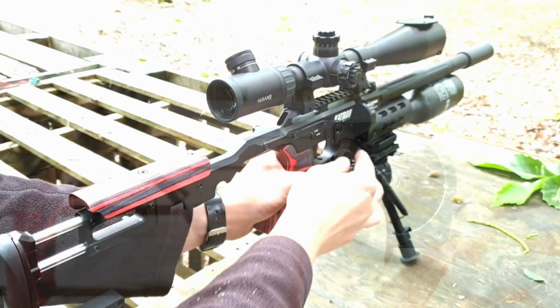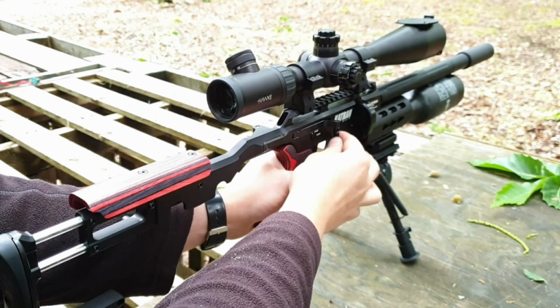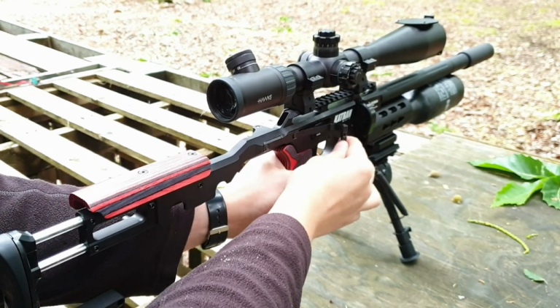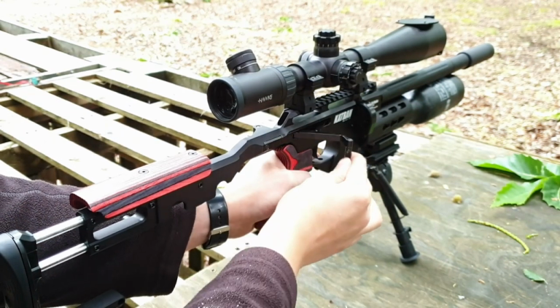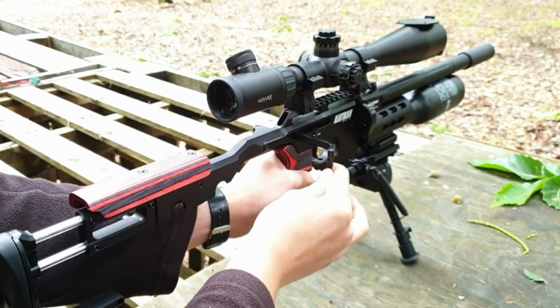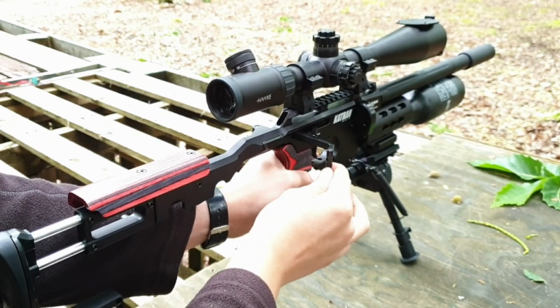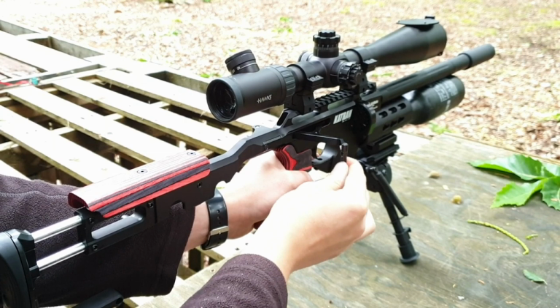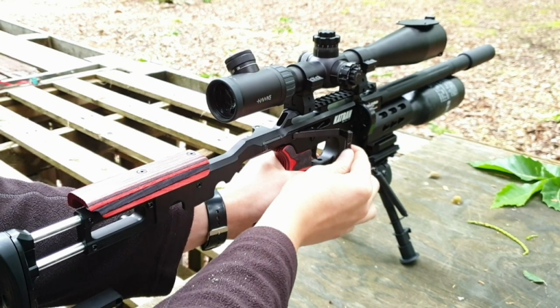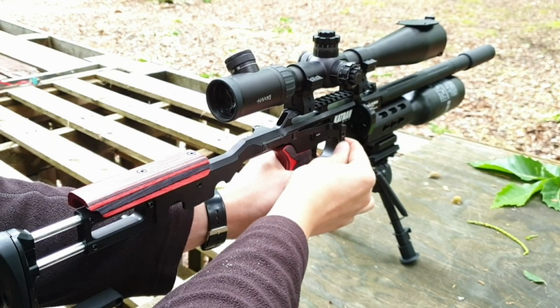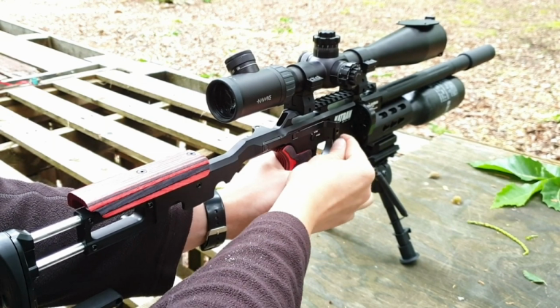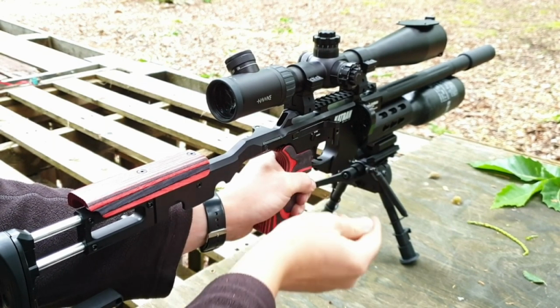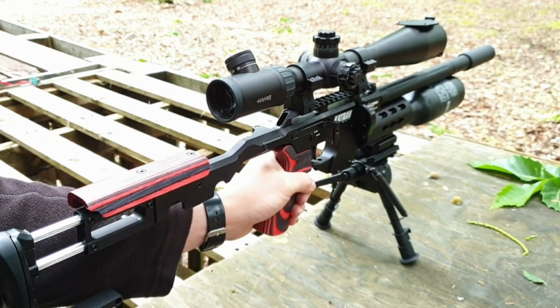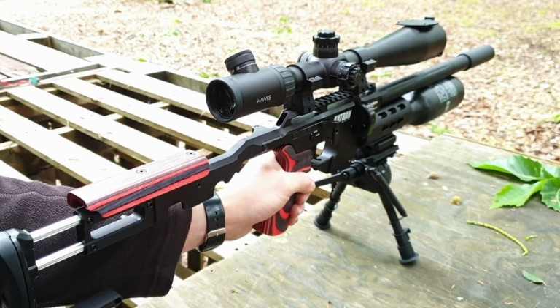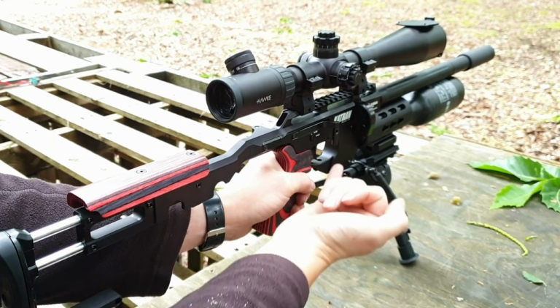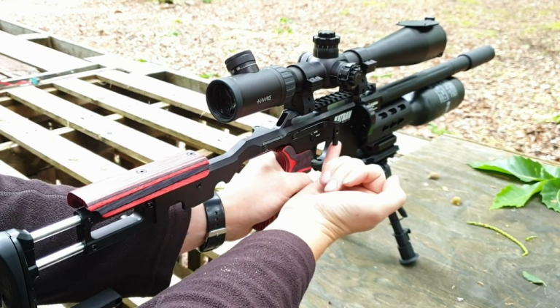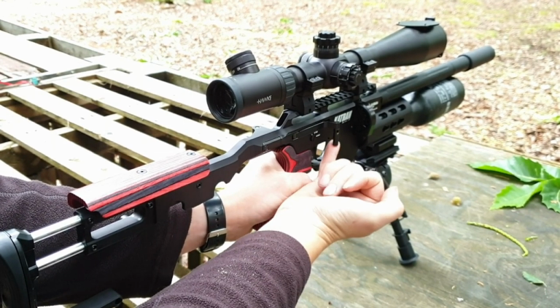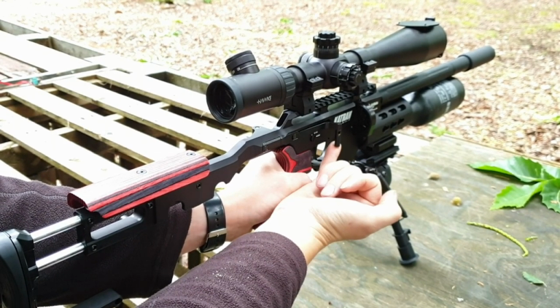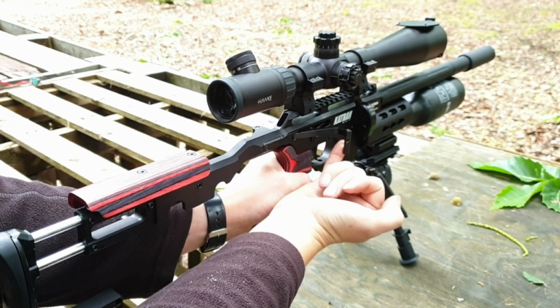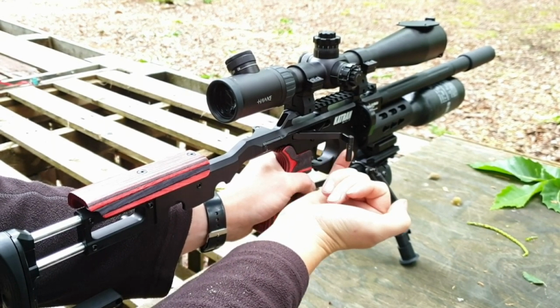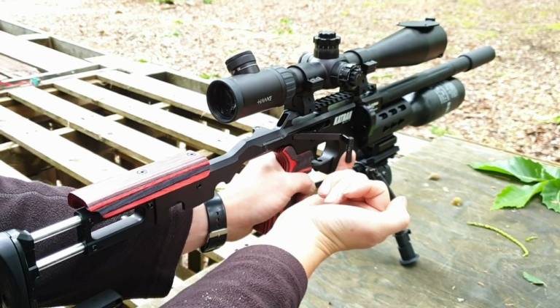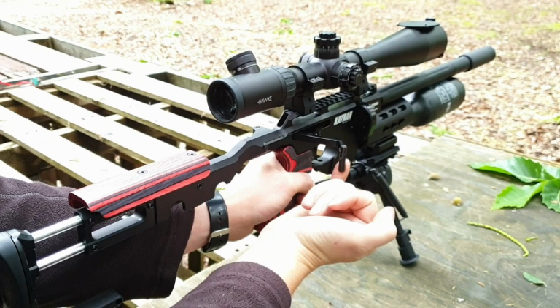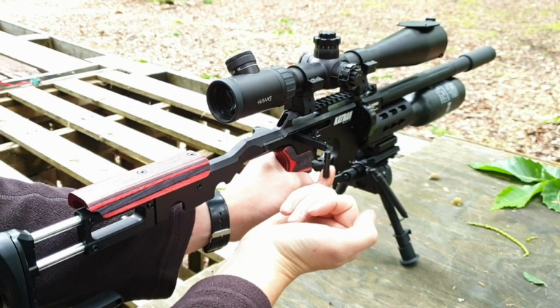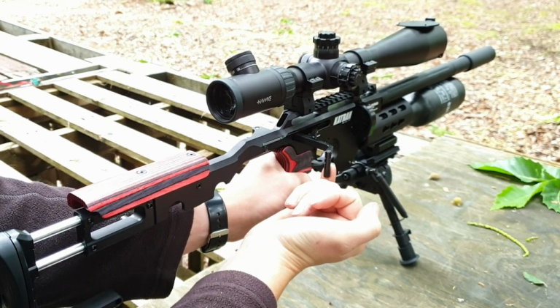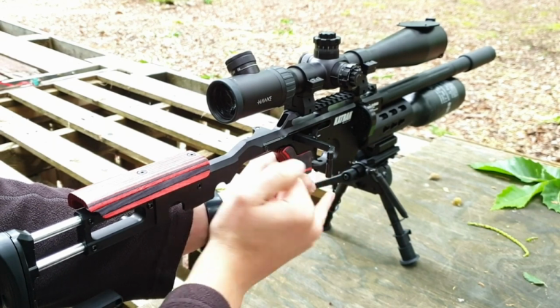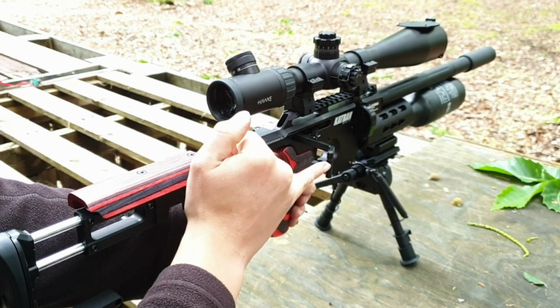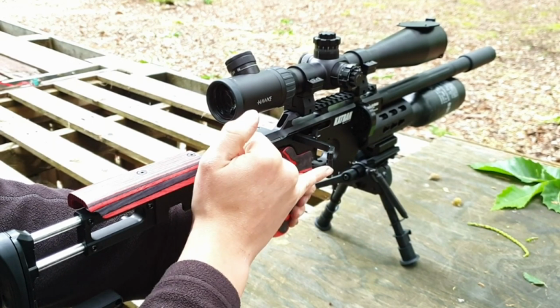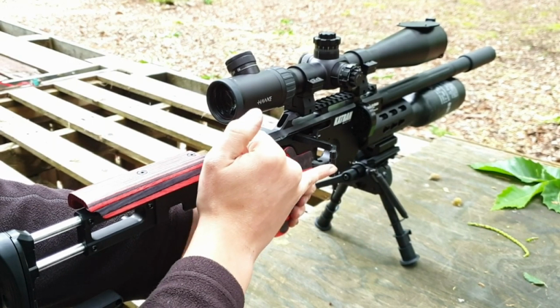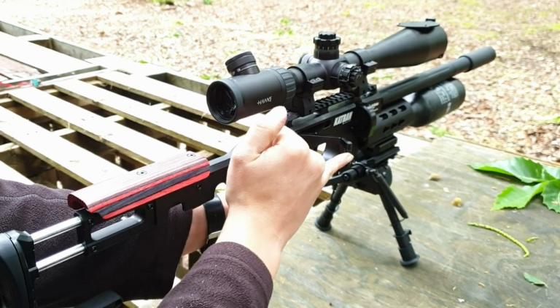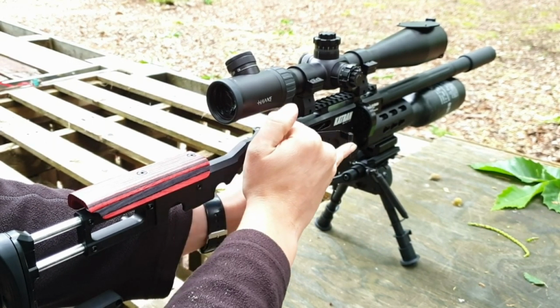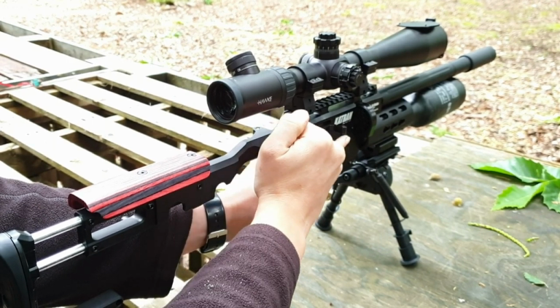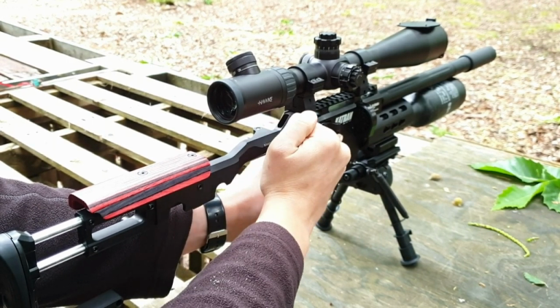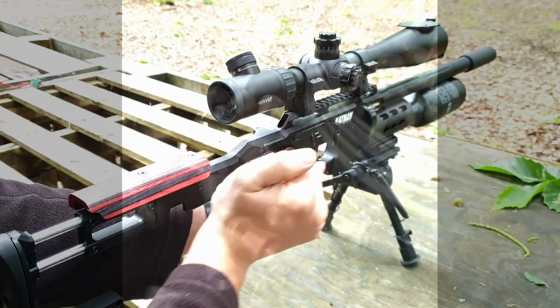The side lever cocking is not just smooth but it is also very light — light enough that you can do it with your pinky finger. Hopefully you enjoyed this look at the key features of the Catran. A full review will be filmed very soon.